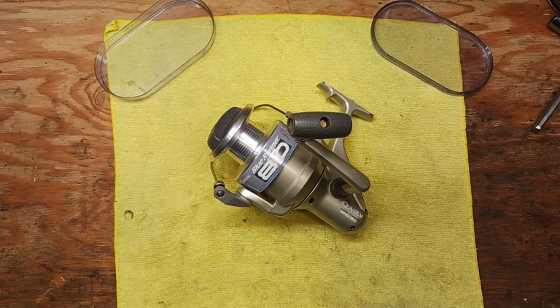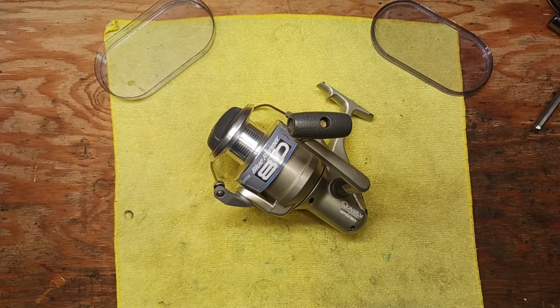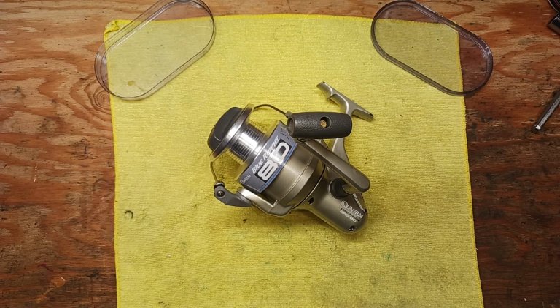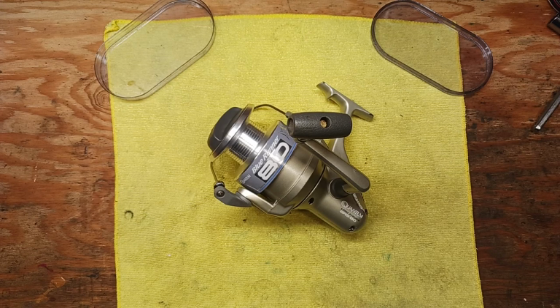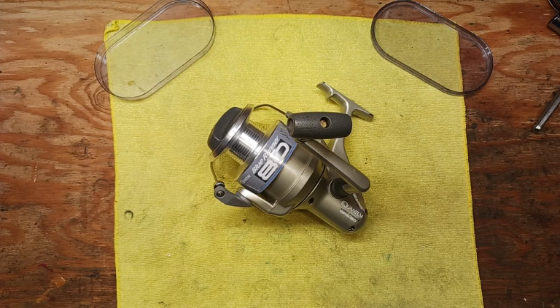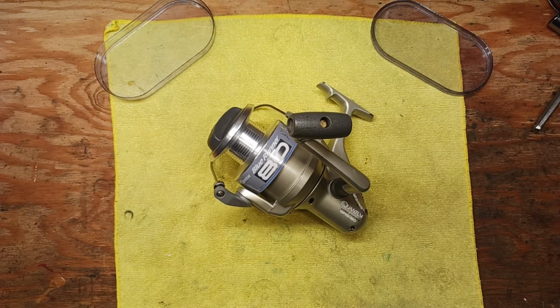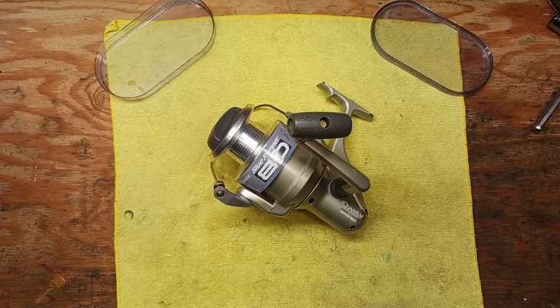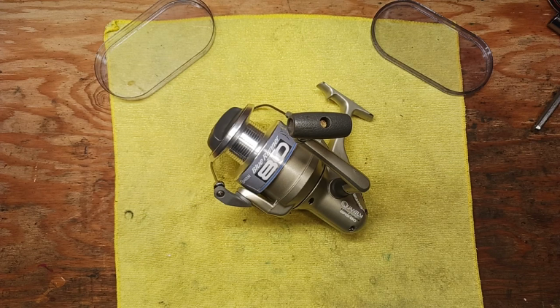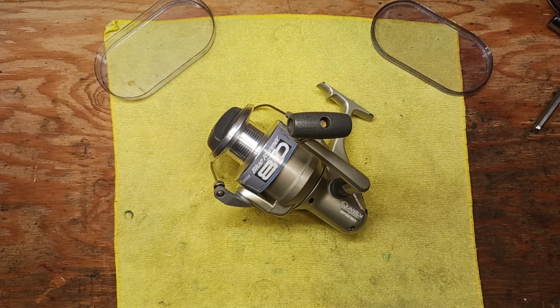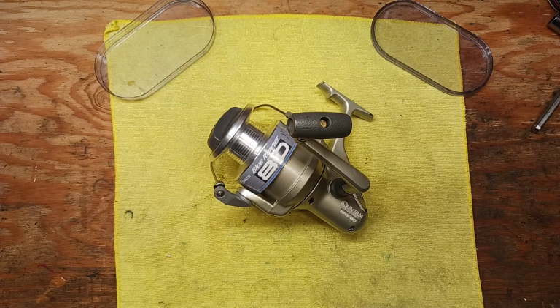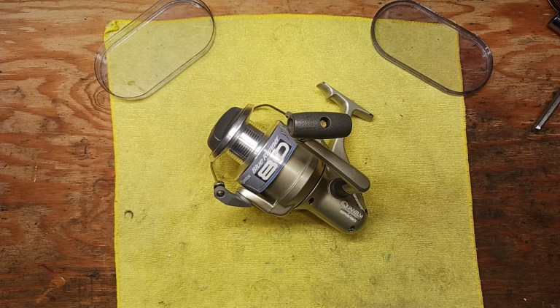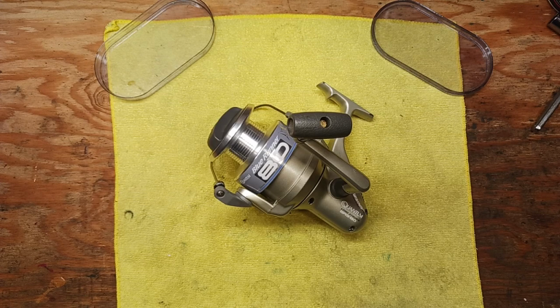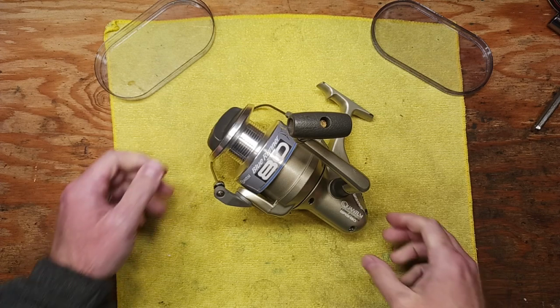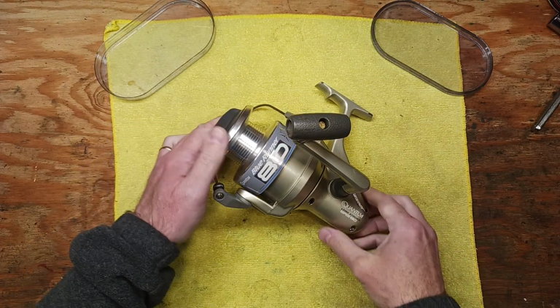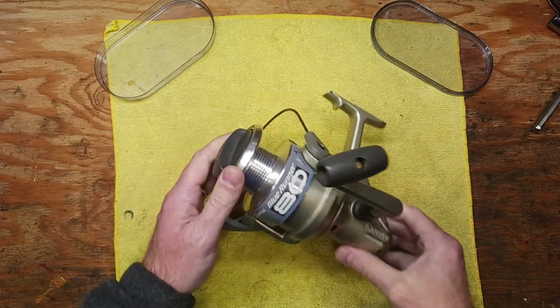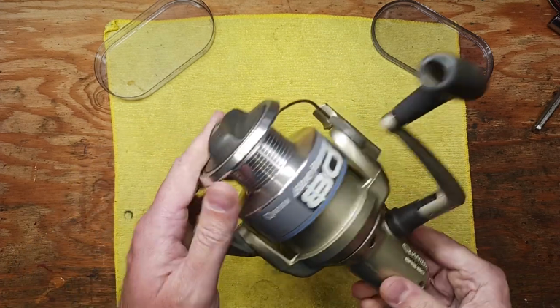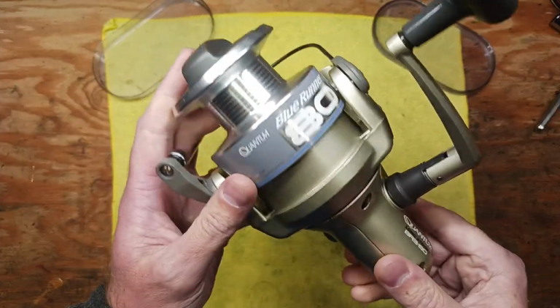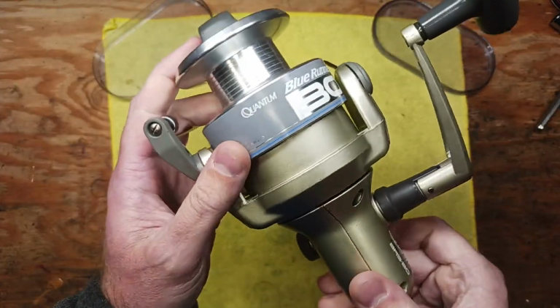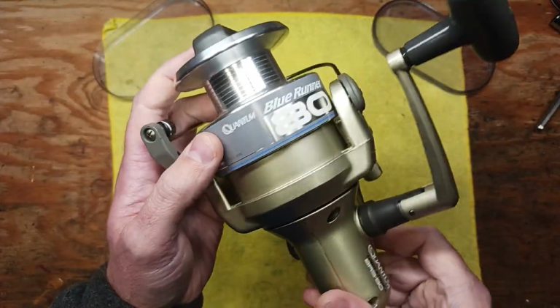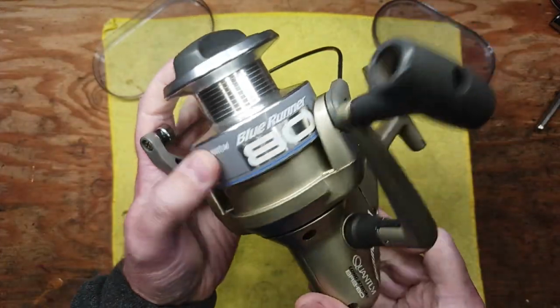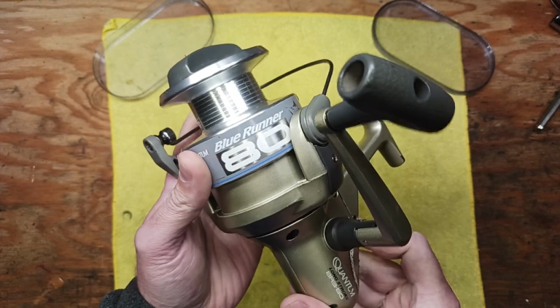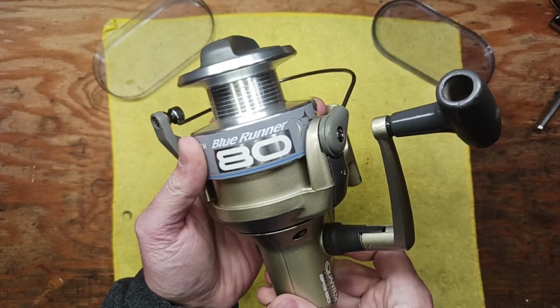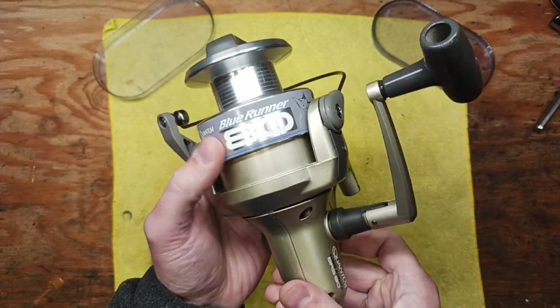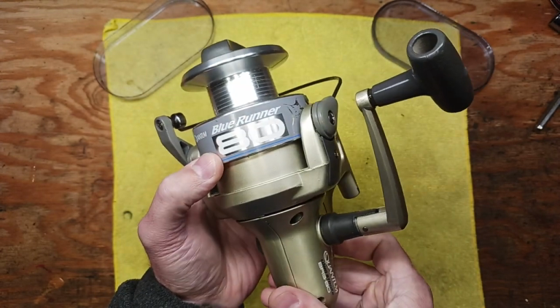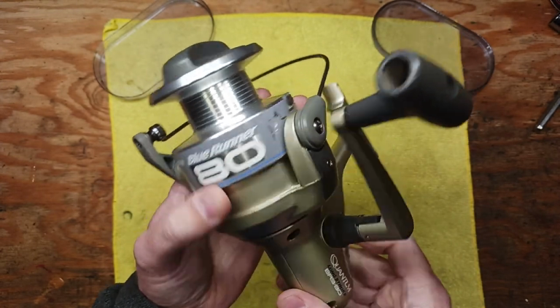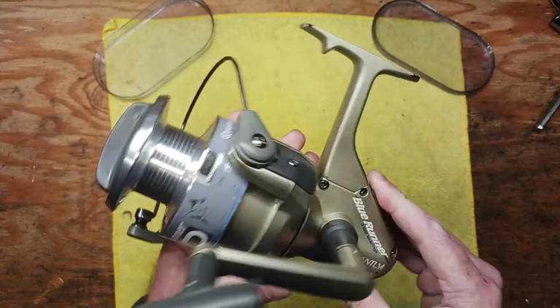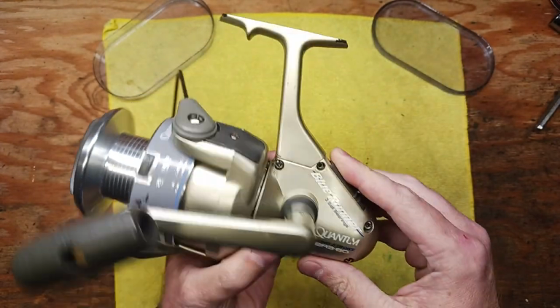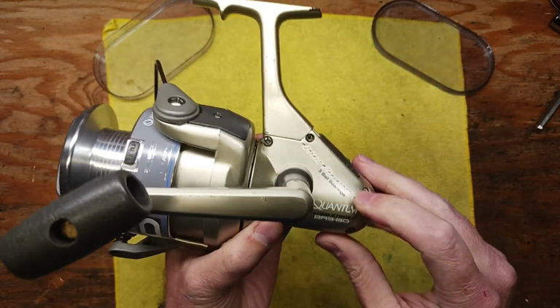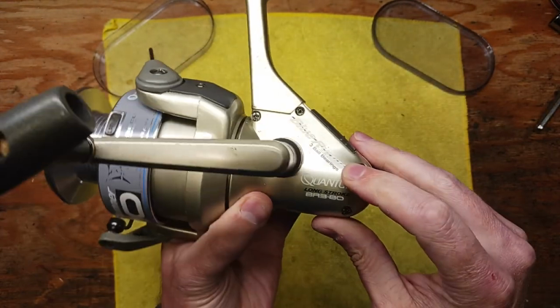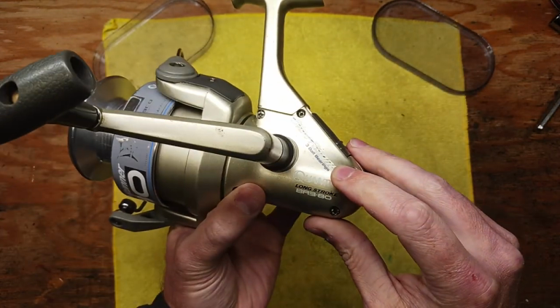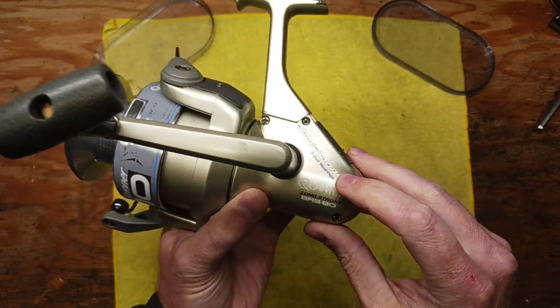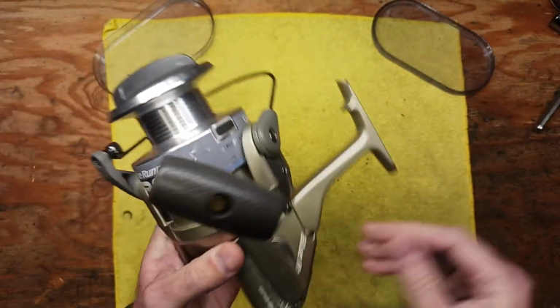Hi, this is Tony and we're back on the bench. This evening we're going to be doing another walkthrough service on this Zebco Quantum Blue Runner Model 80 three ball bearing spinning reel.